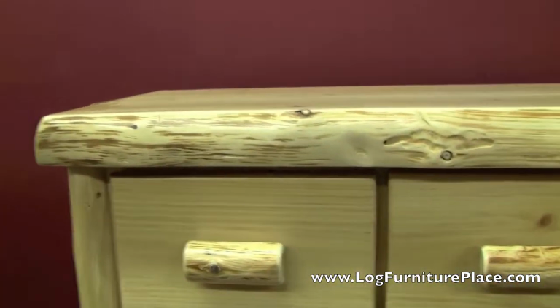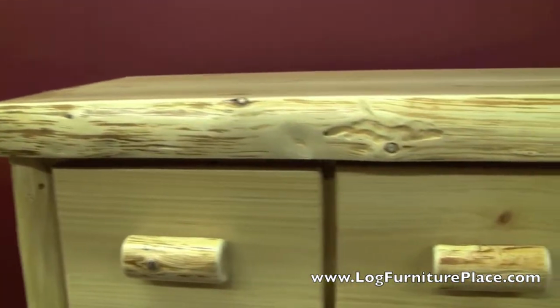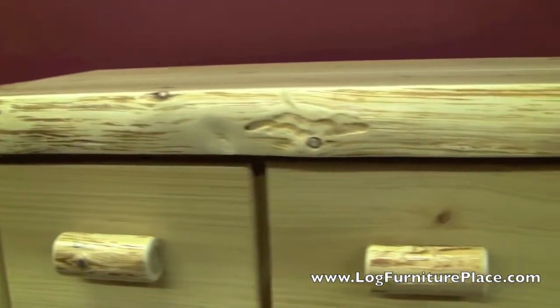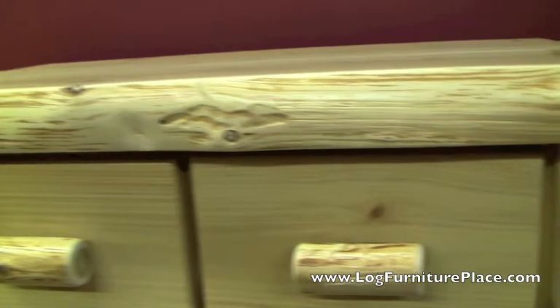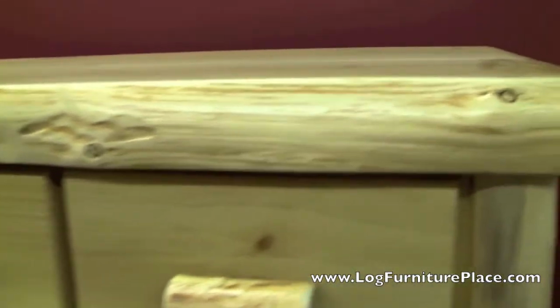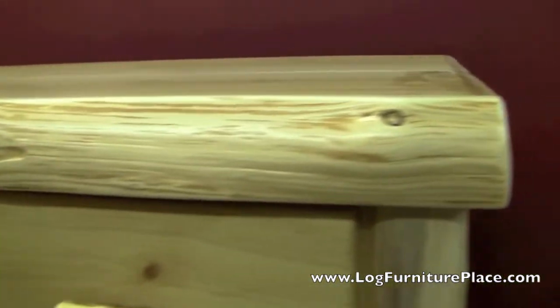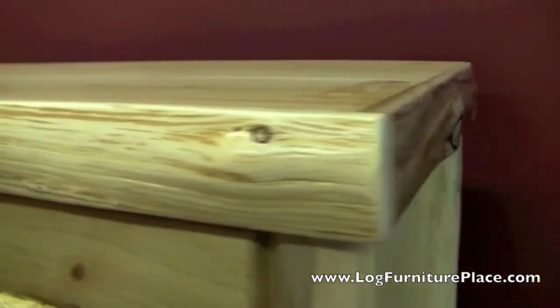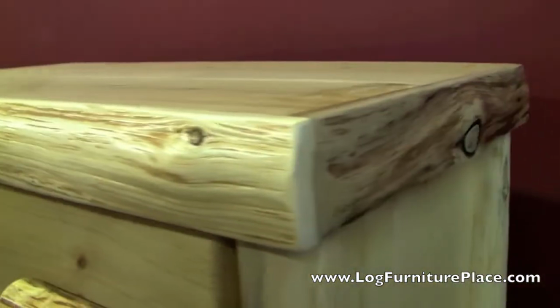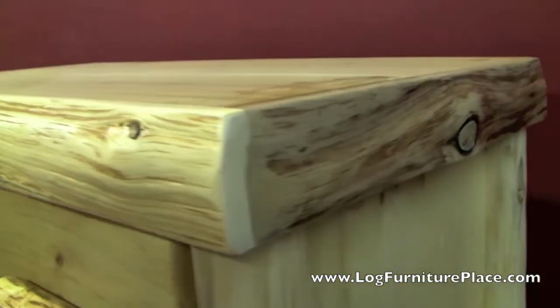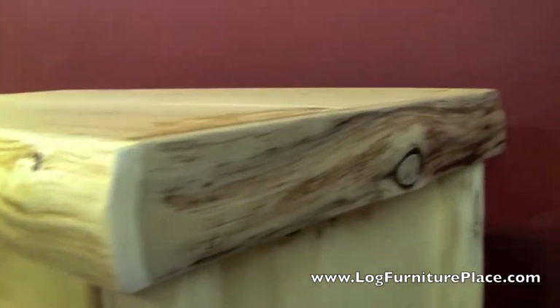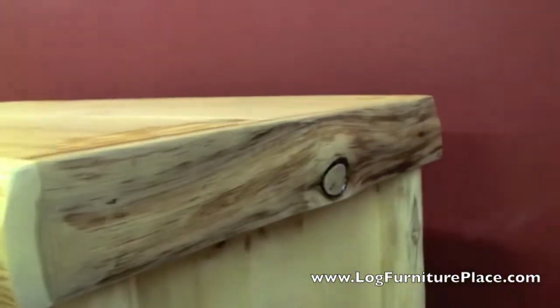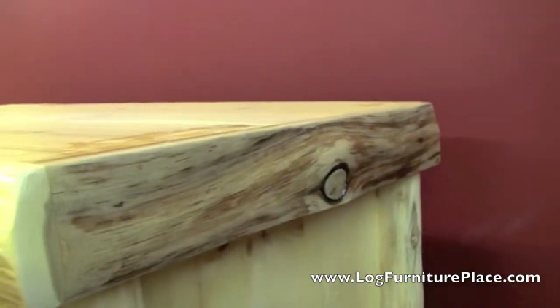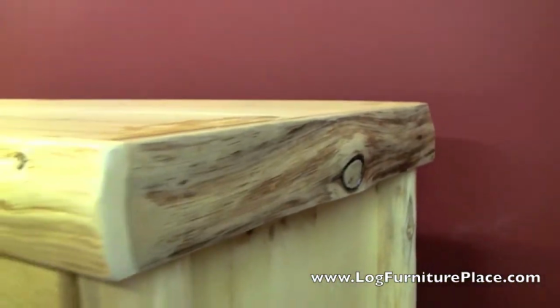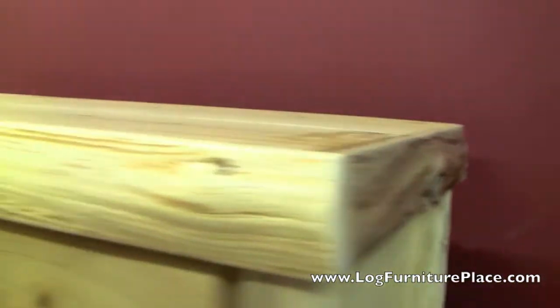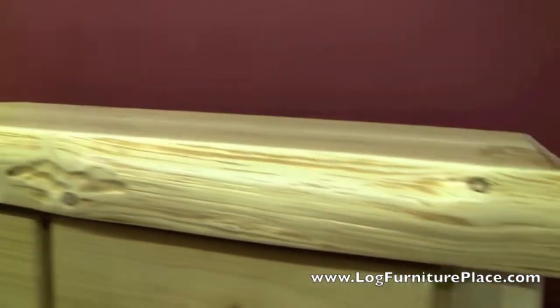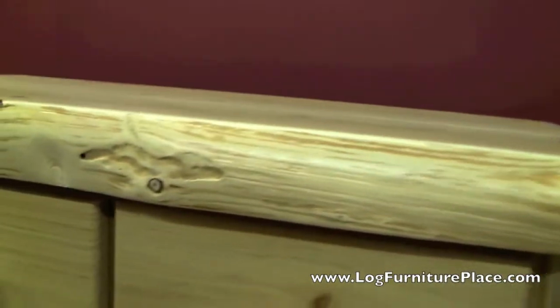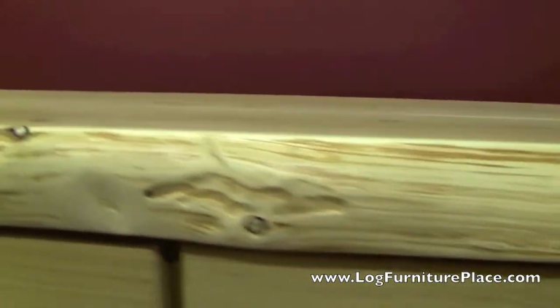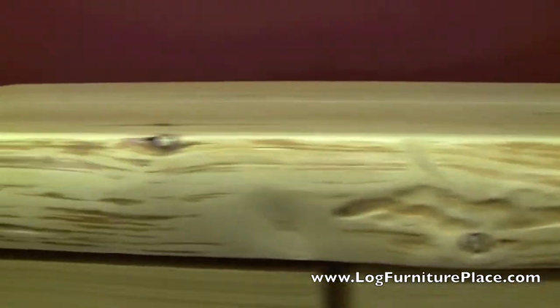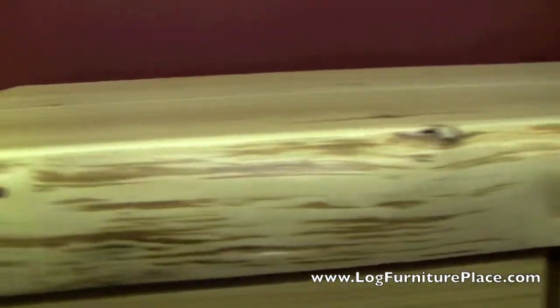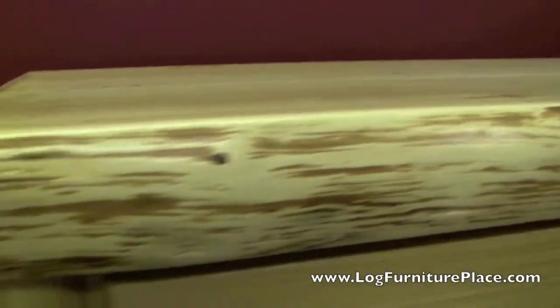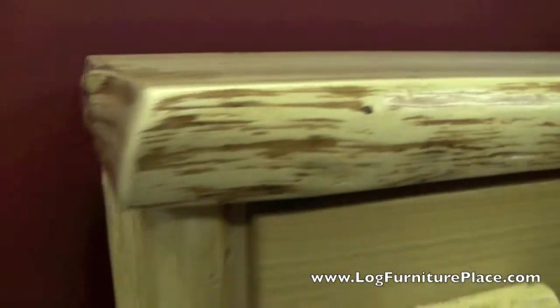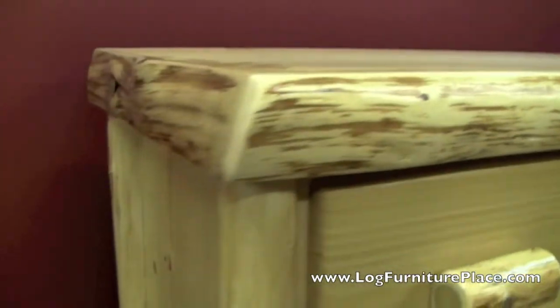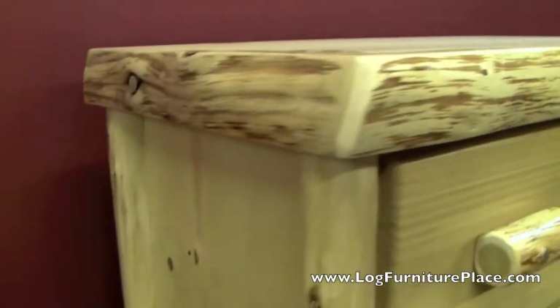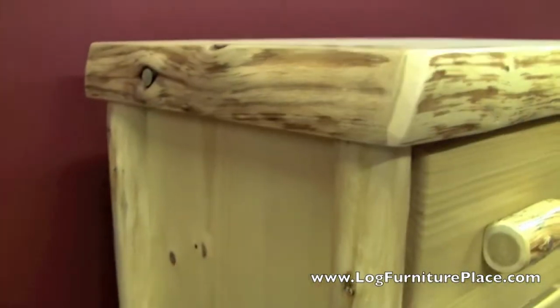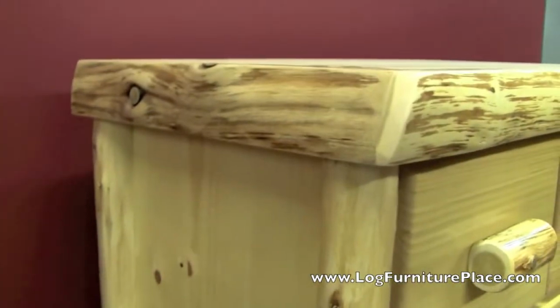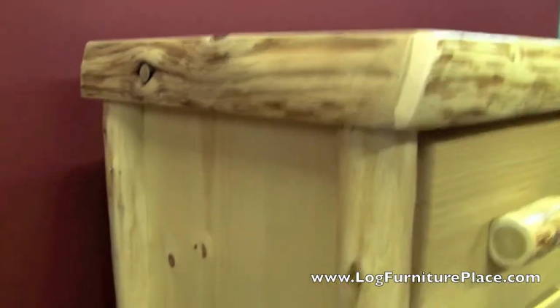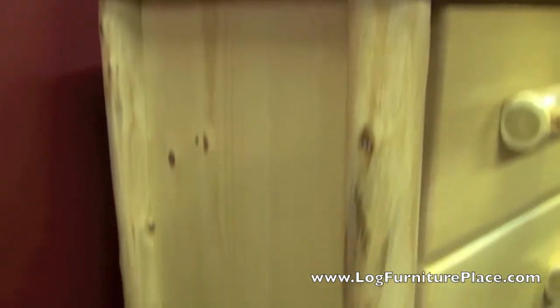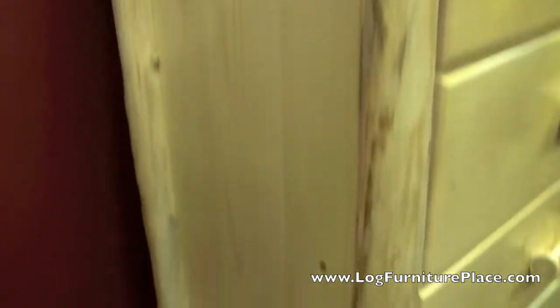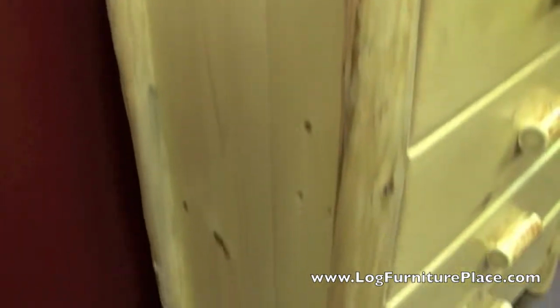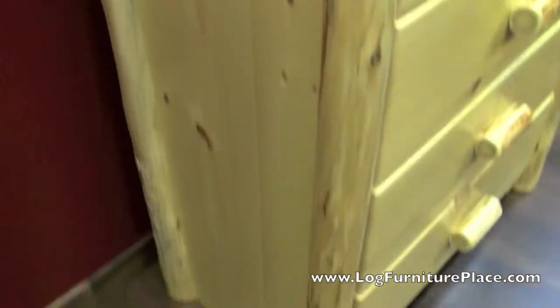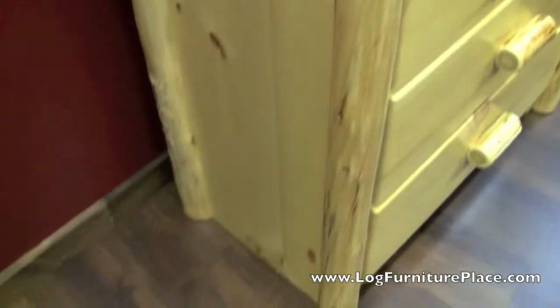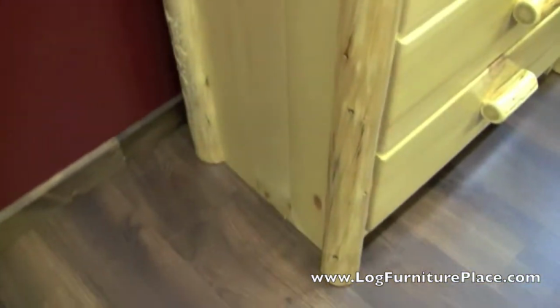Our cabin collection features a two-inch thick solid top with a three-inch log edging, which gives it a very nice thick appearance. The log edging has a lot of character in it as well — you'll see a lot of knots, beetle tracks, and more.